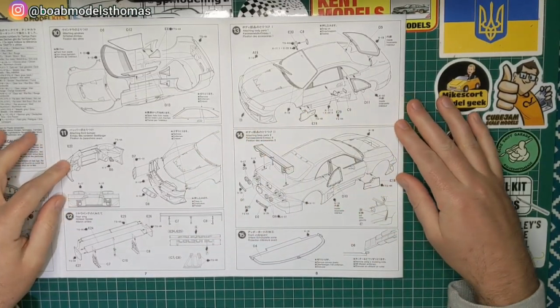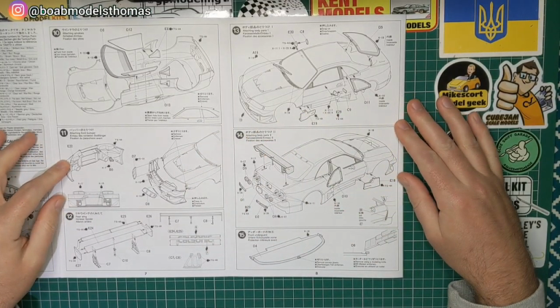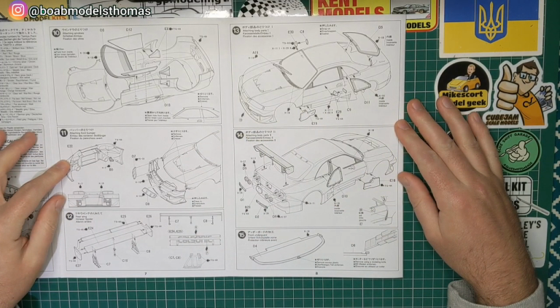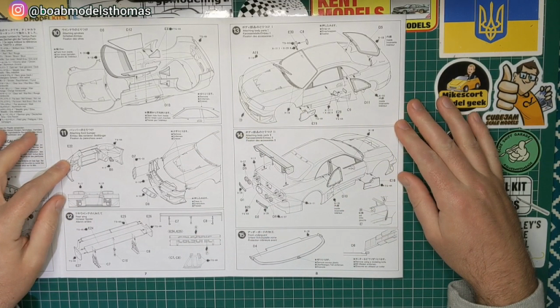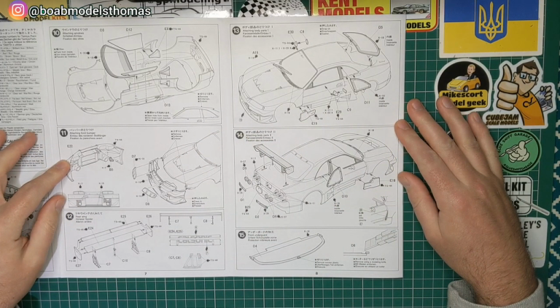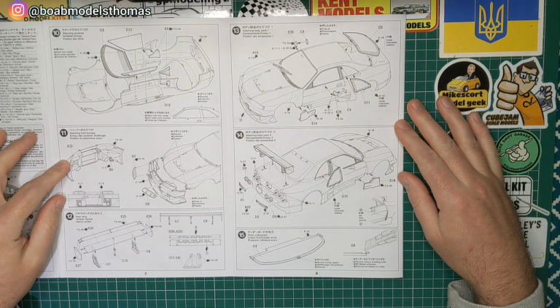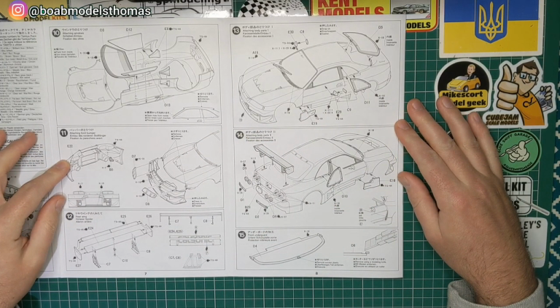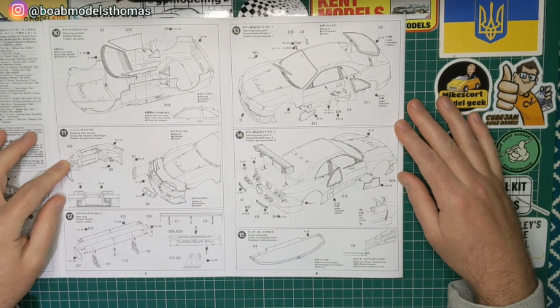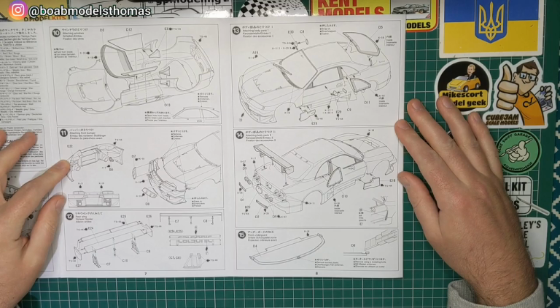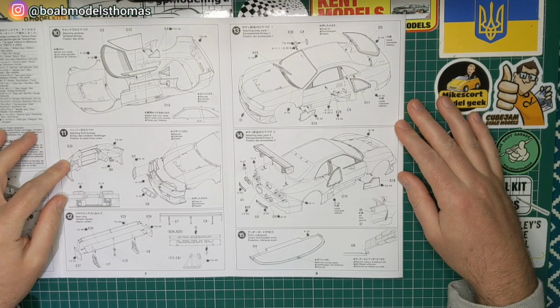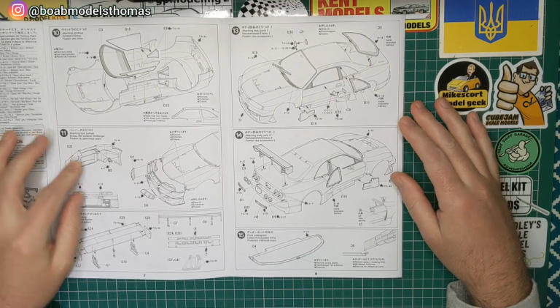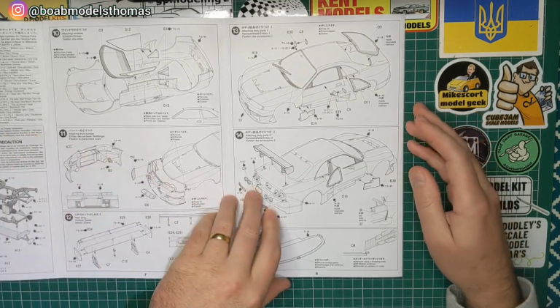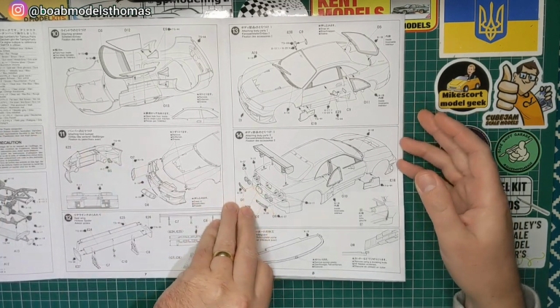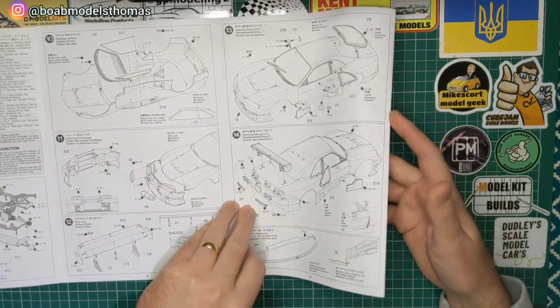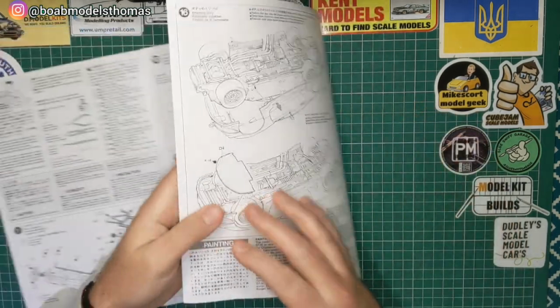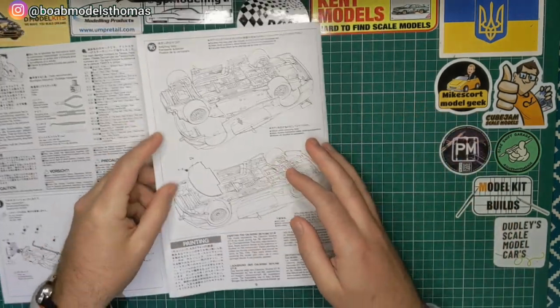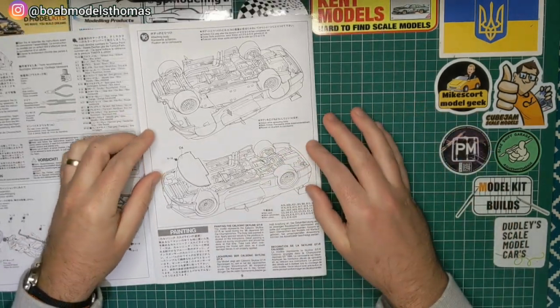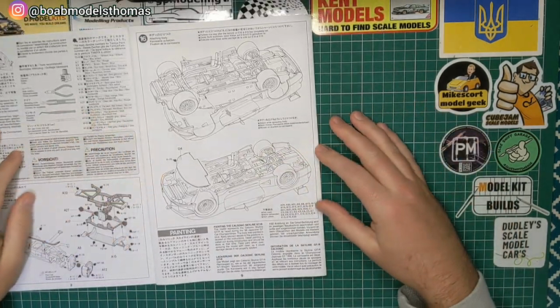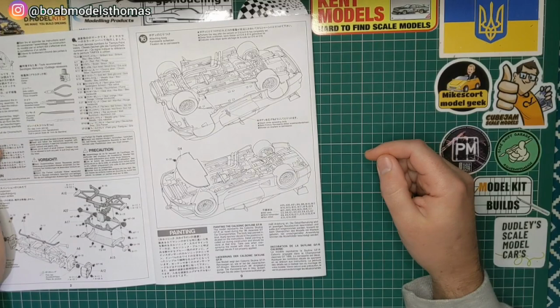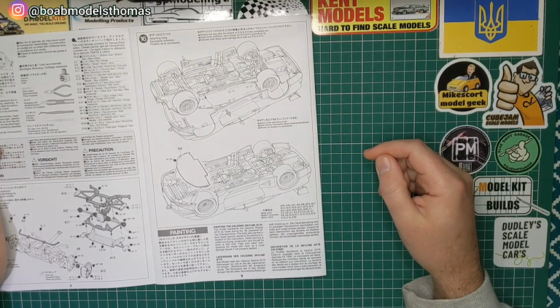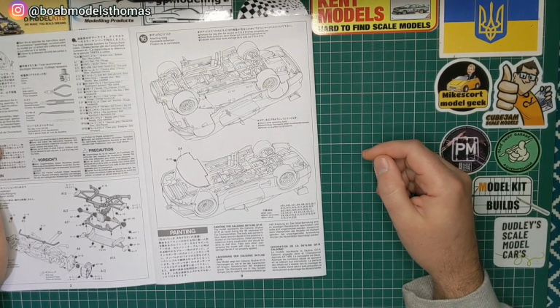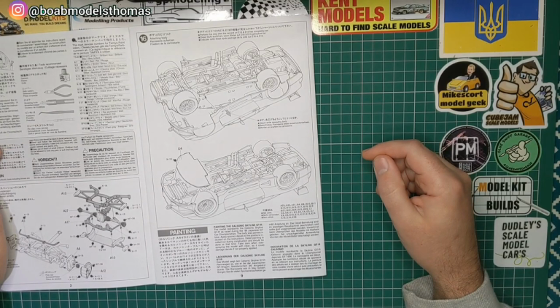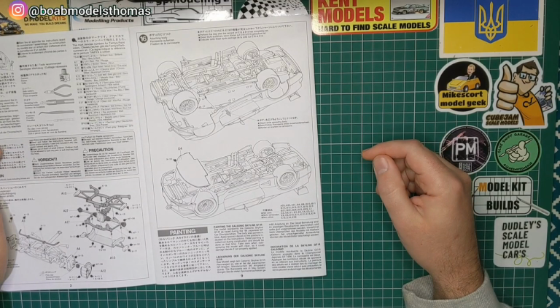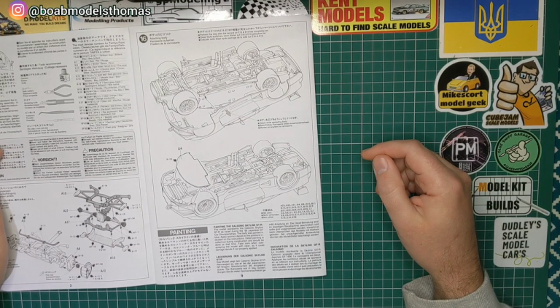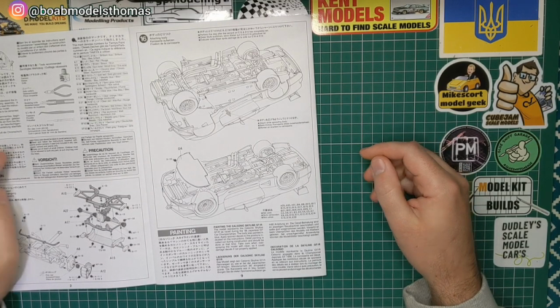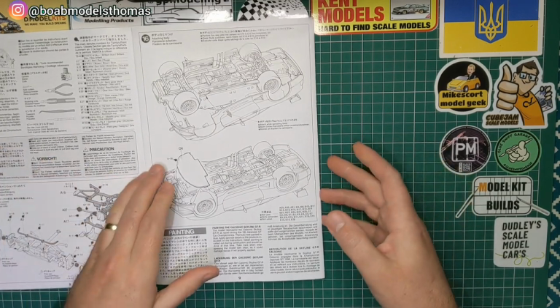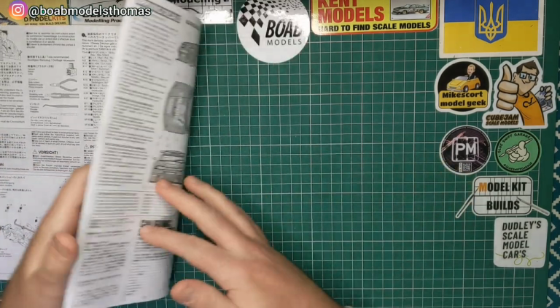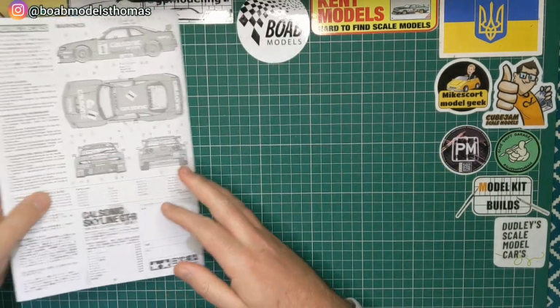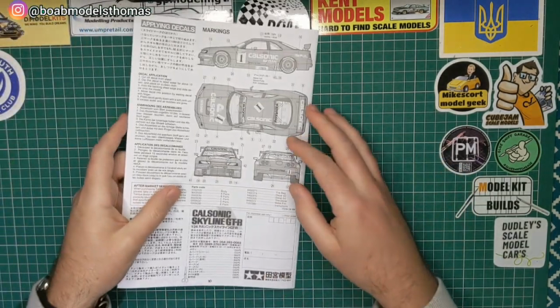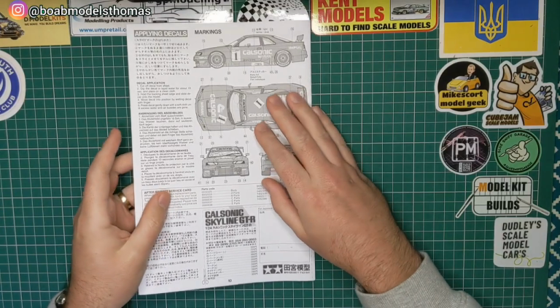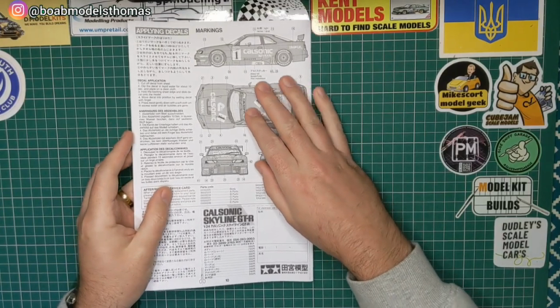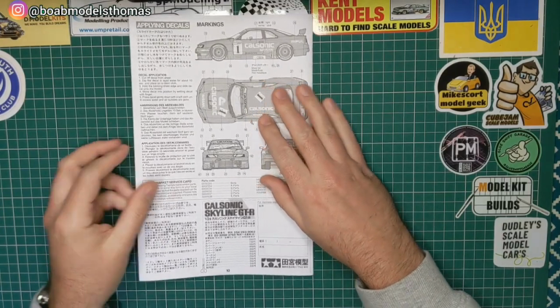There are some parts which need to be removed from the bodywork, such as a little section around the headlights at the front. Then you combine the bodywork with the chassis, and you've got decal instructions here.